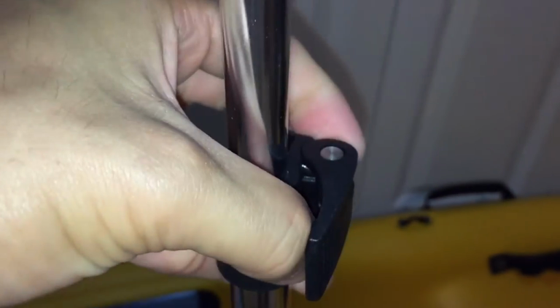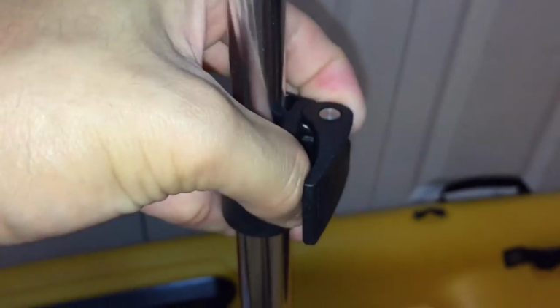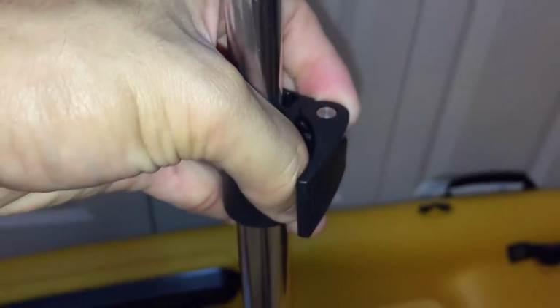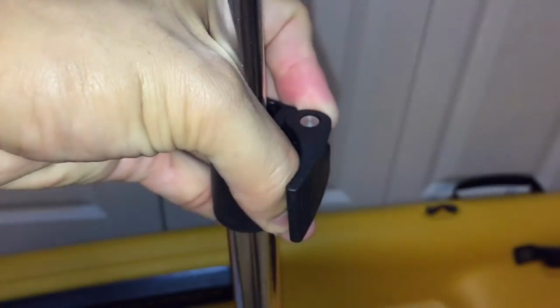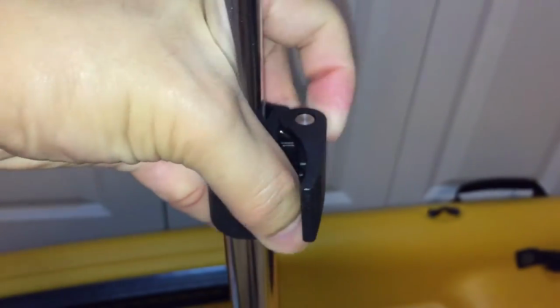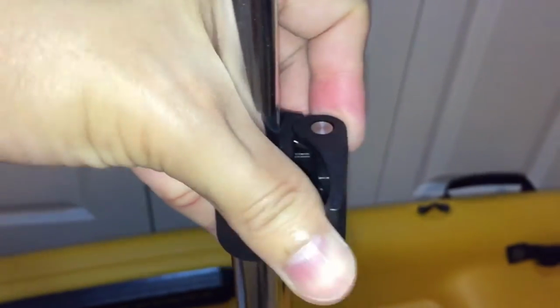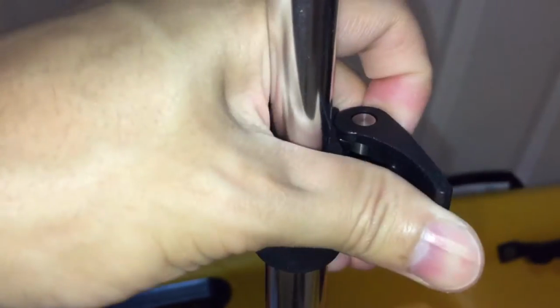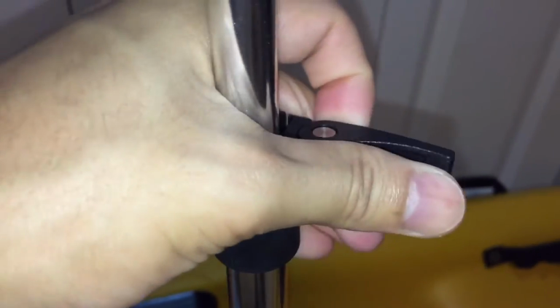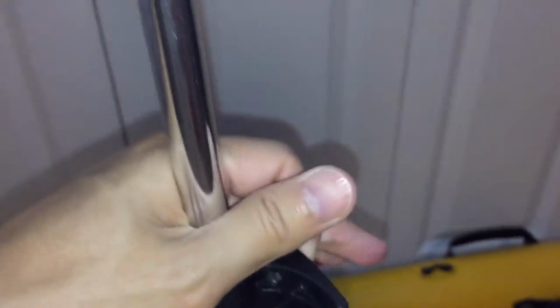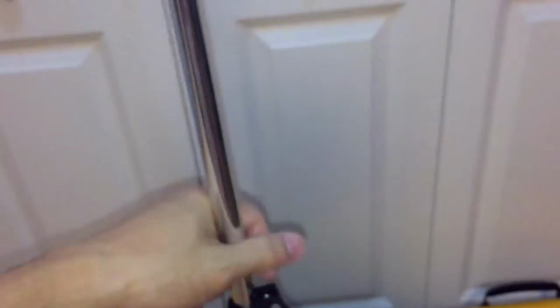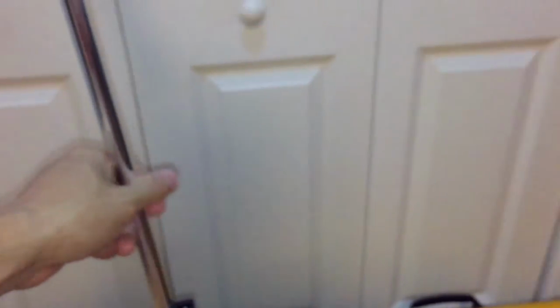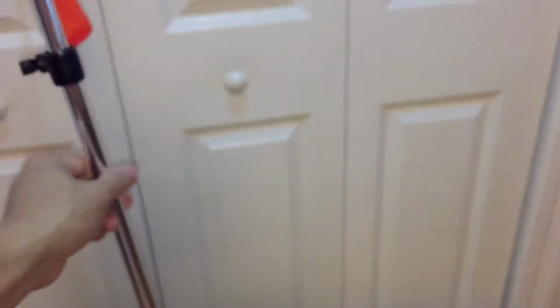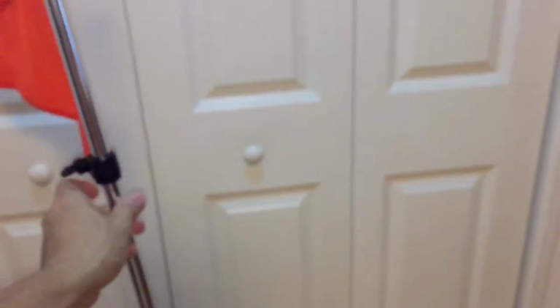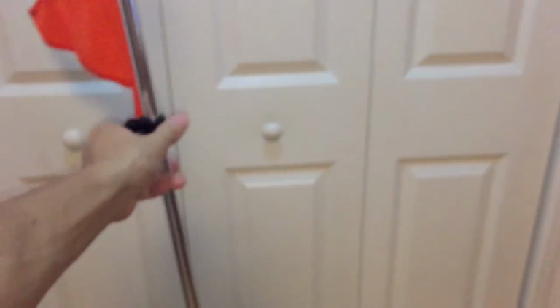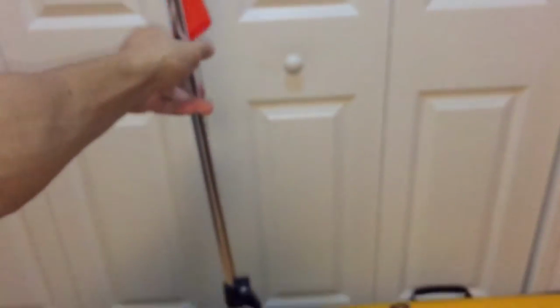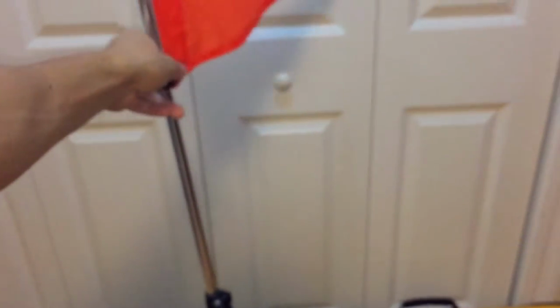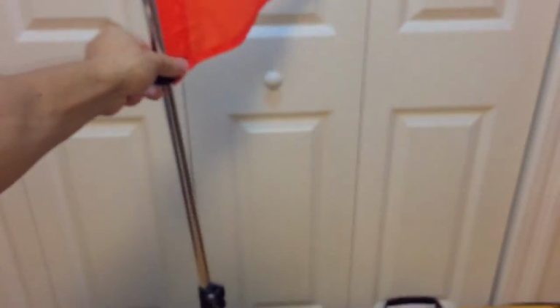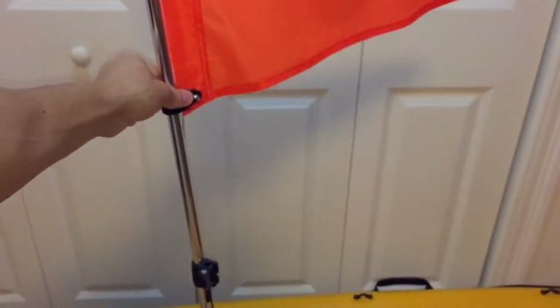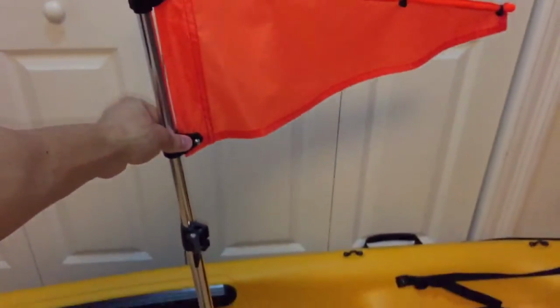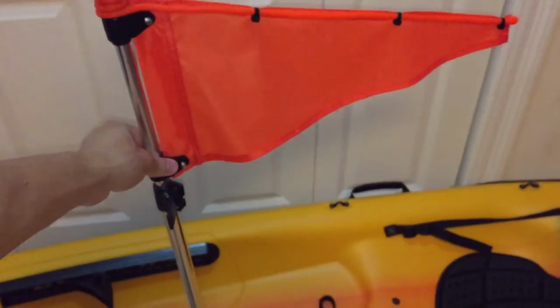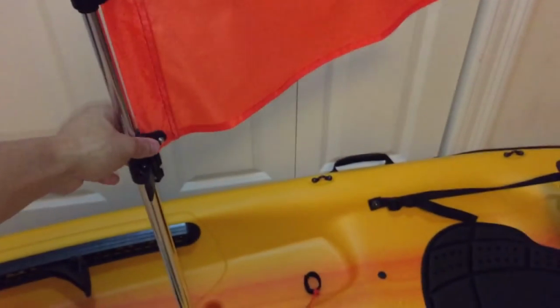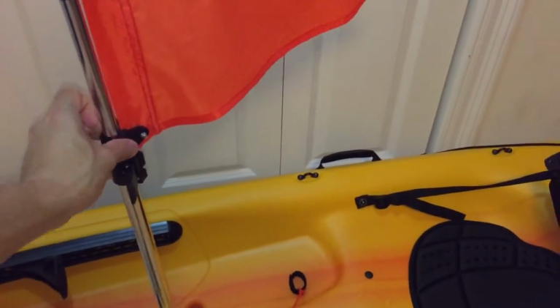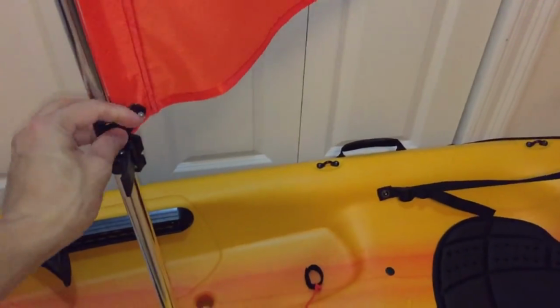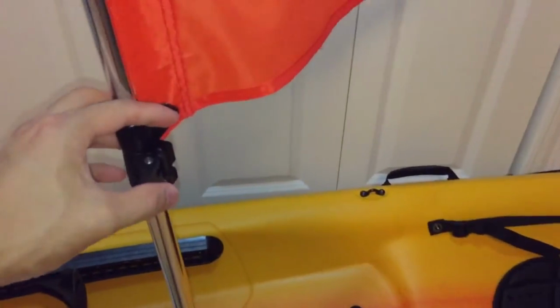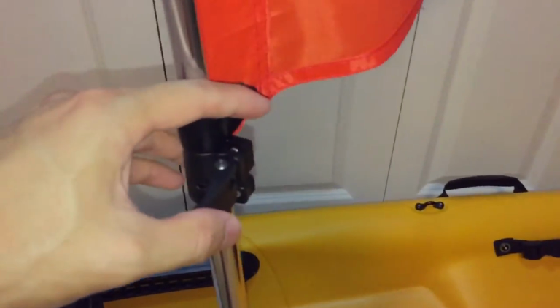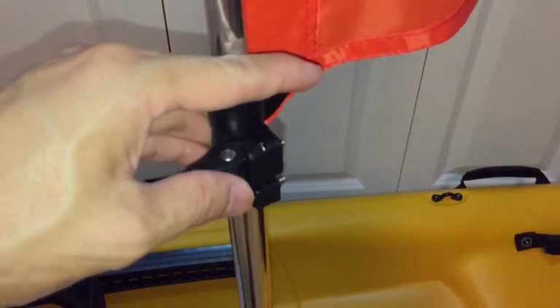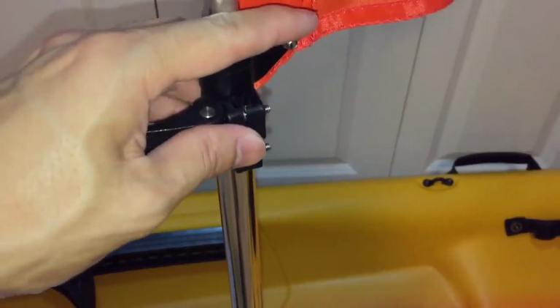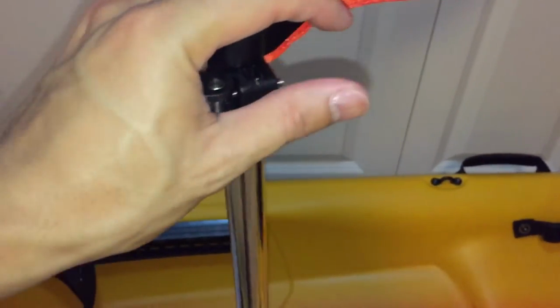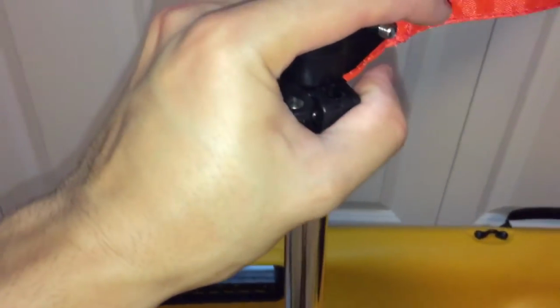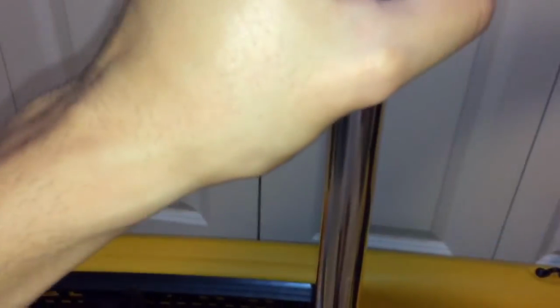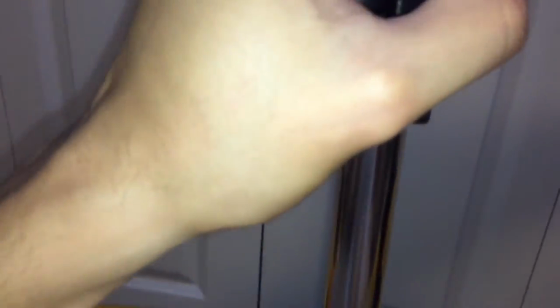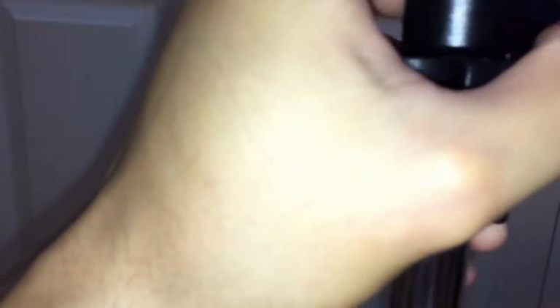I'll show you that real quick — there we go — and then you can lock it into place just like that.